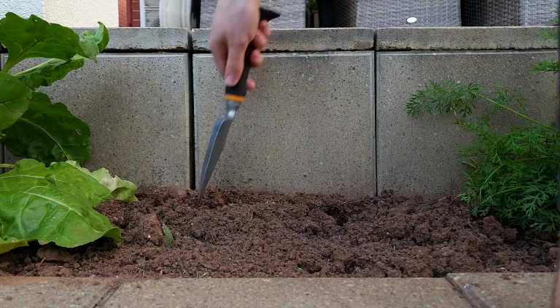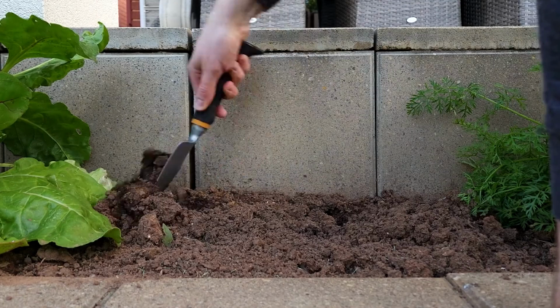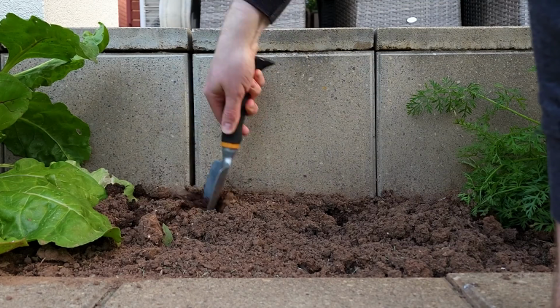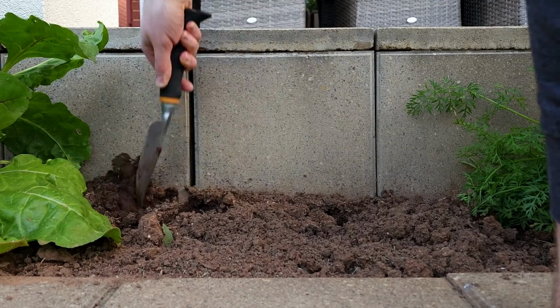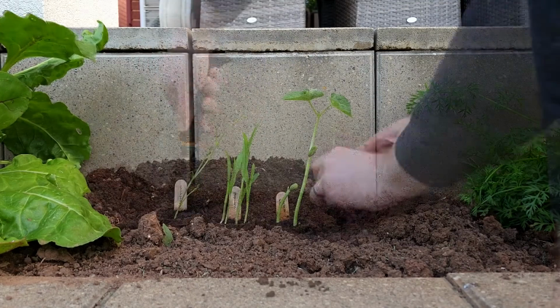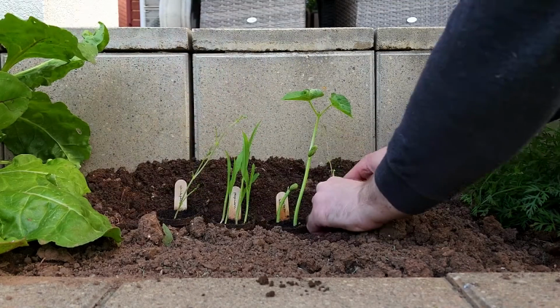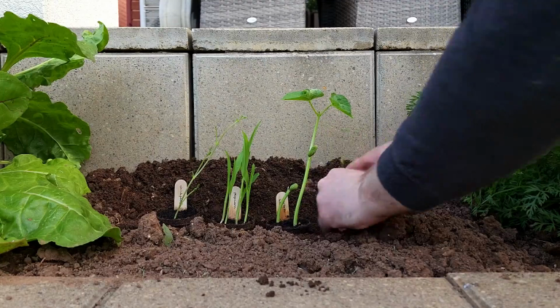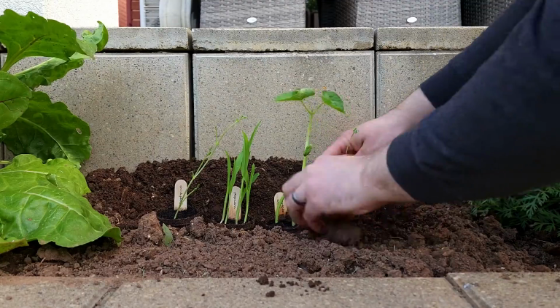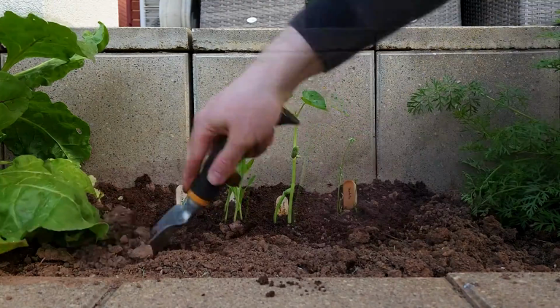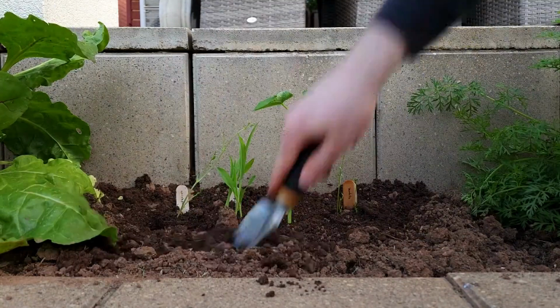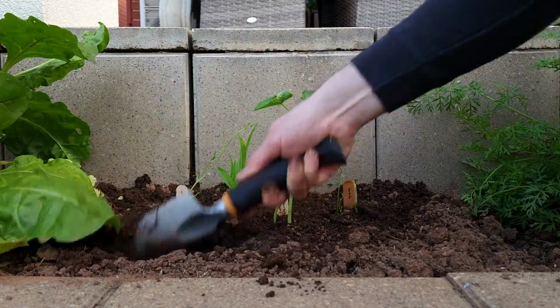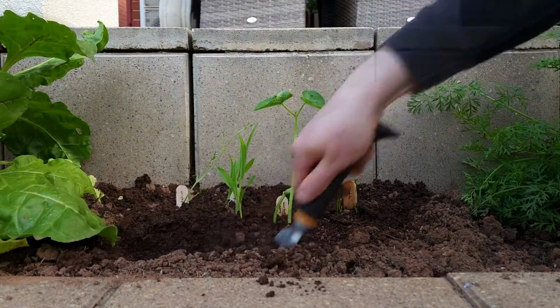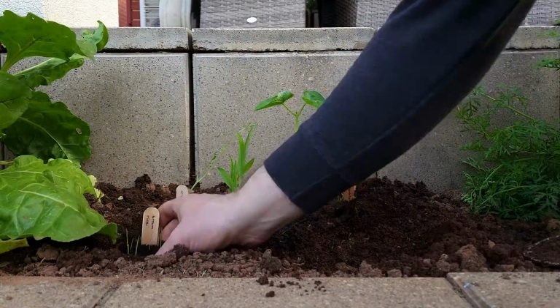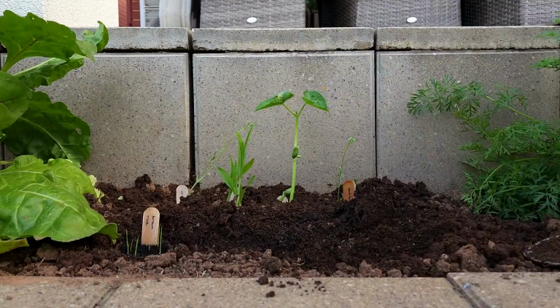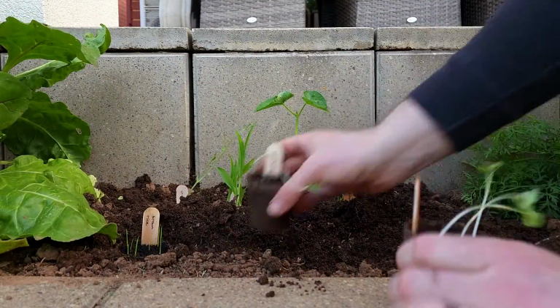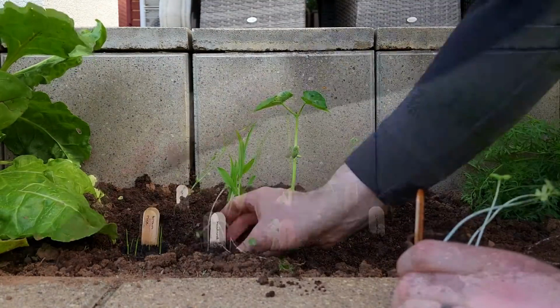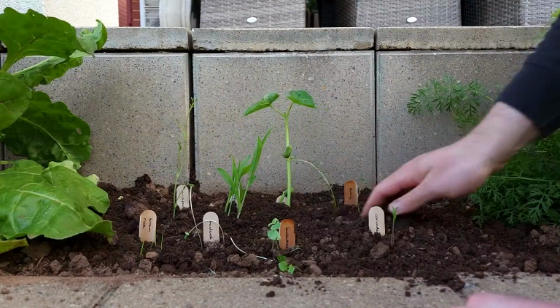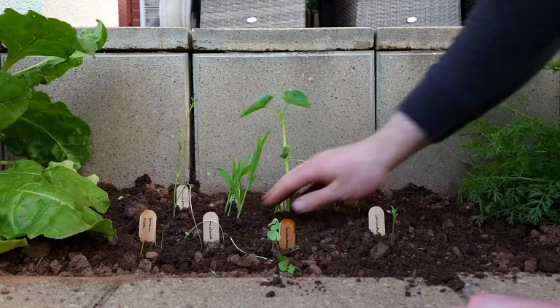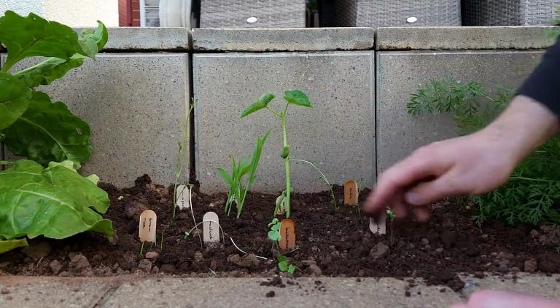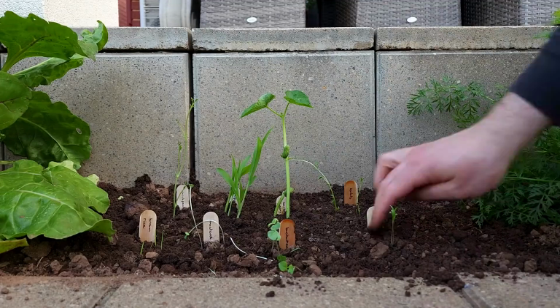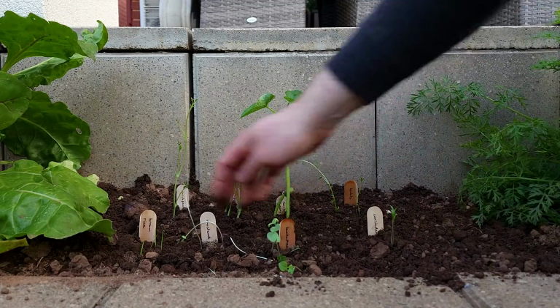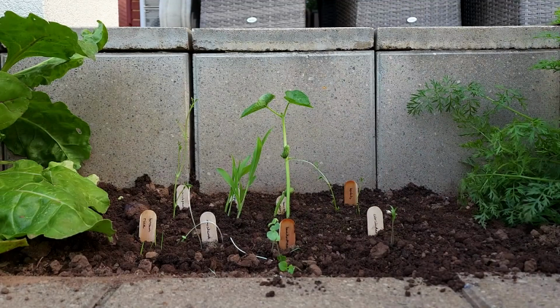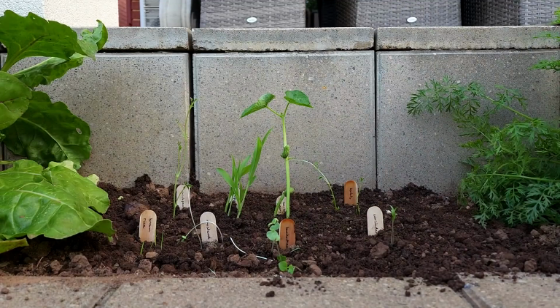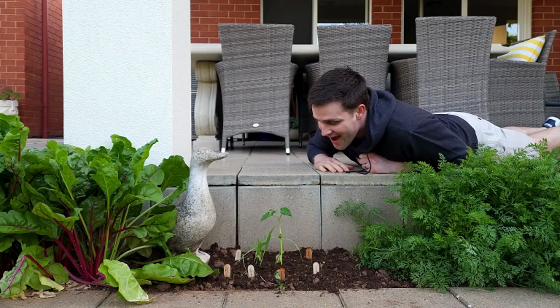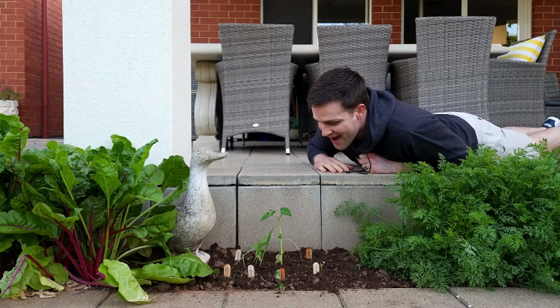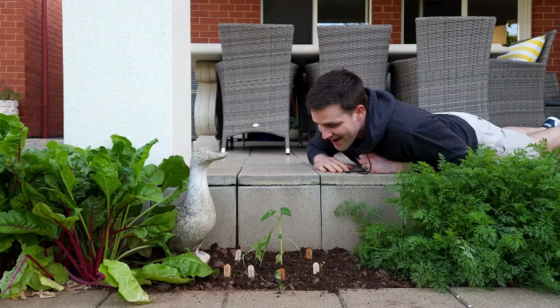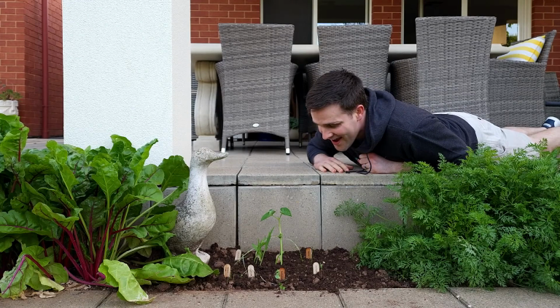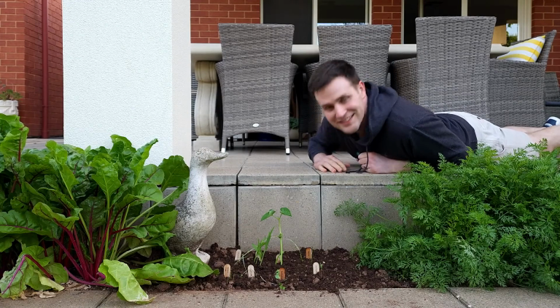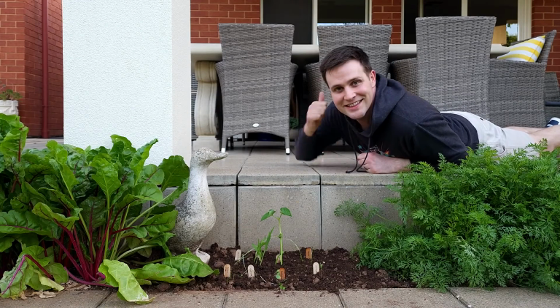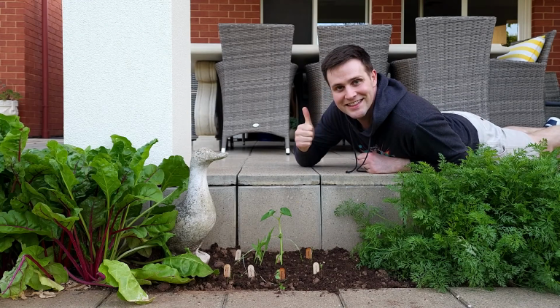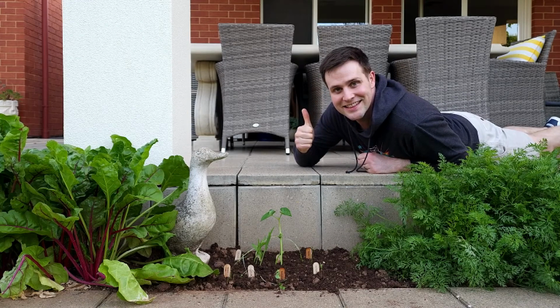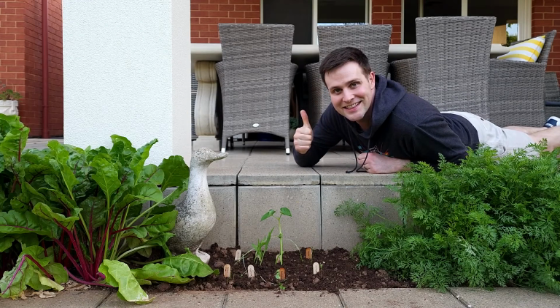Once you've finished with this experiment, you can plant the seedlings in the garden or place them in the compost bin. It's up to you, but let me know your results. Thanks for watching — I'll see you next time on Silly Science with Simon.